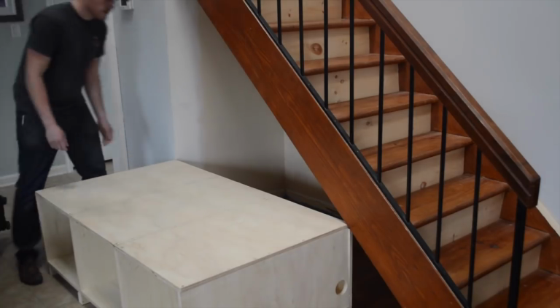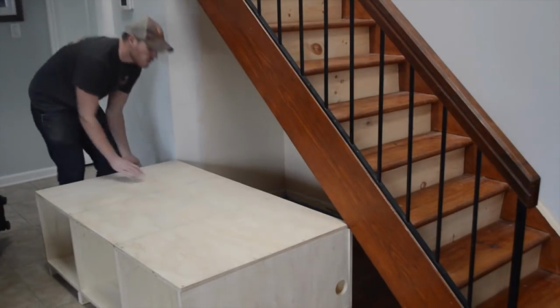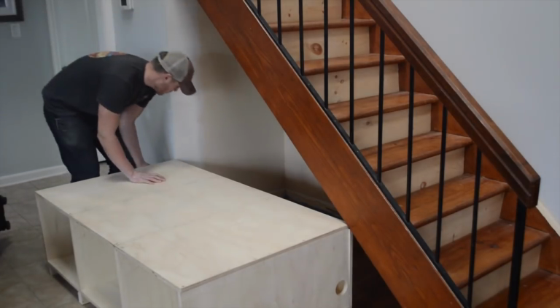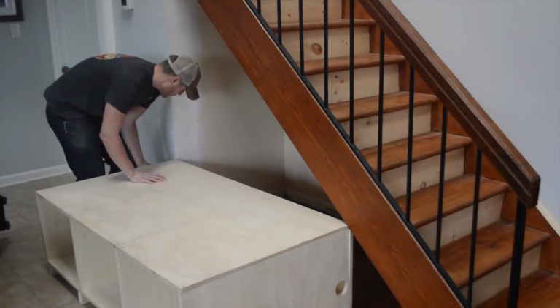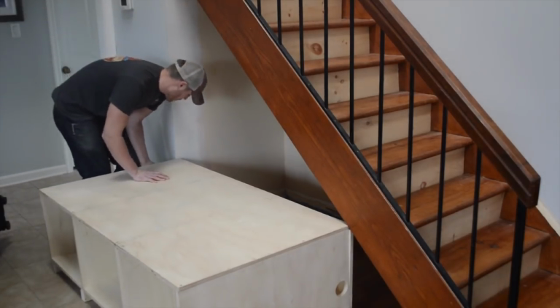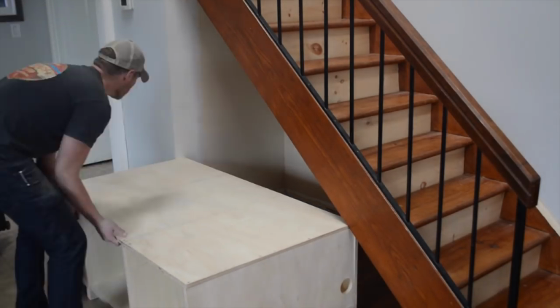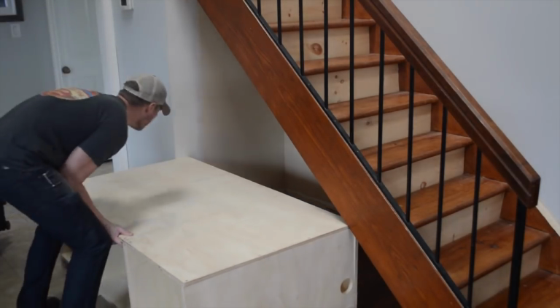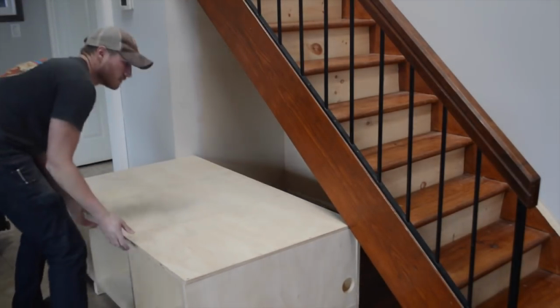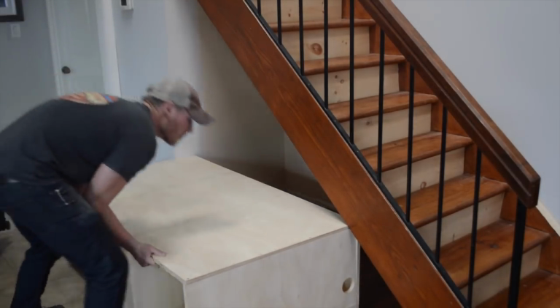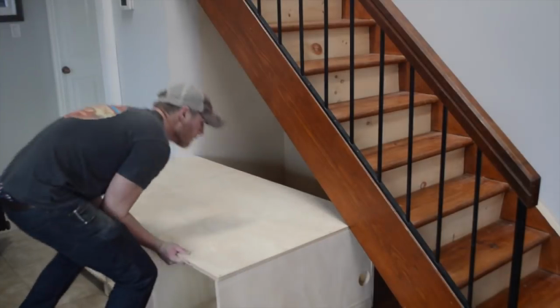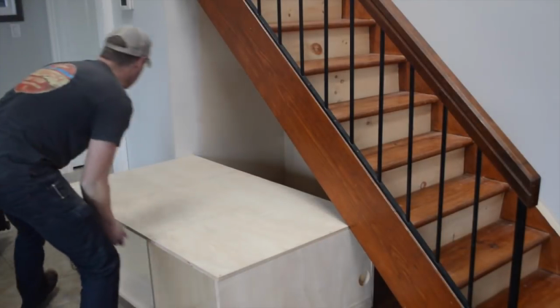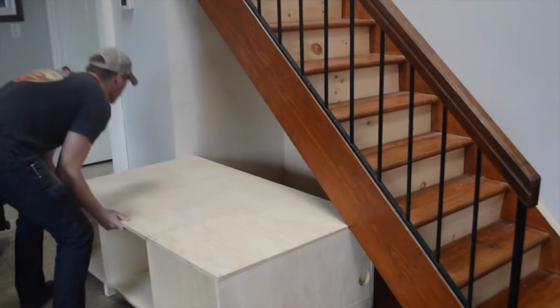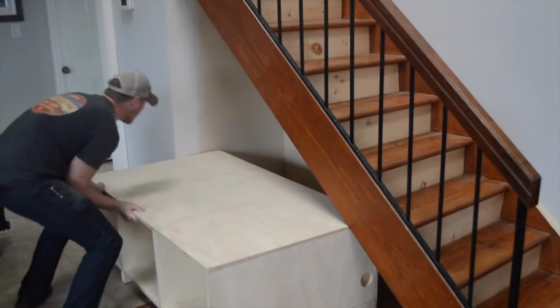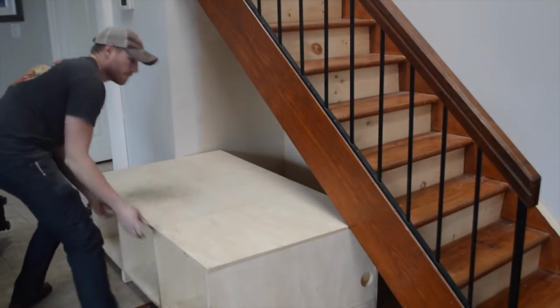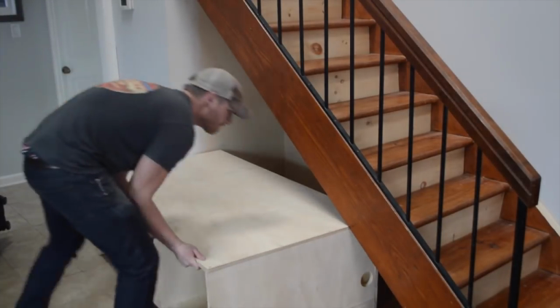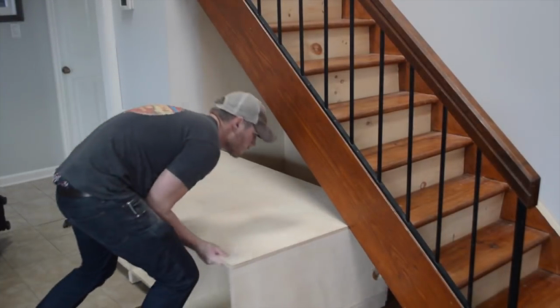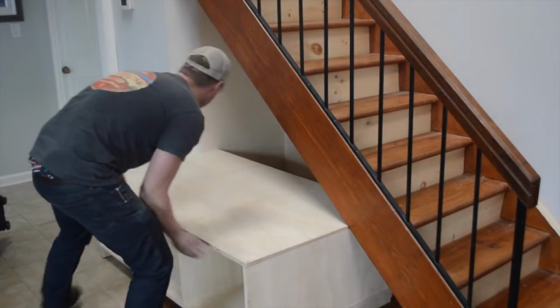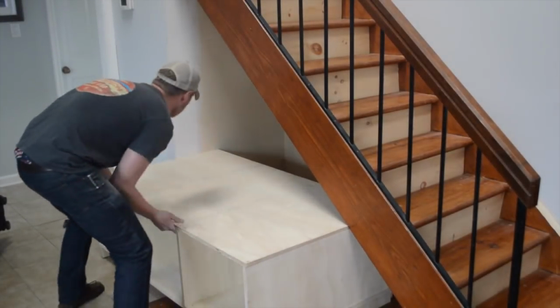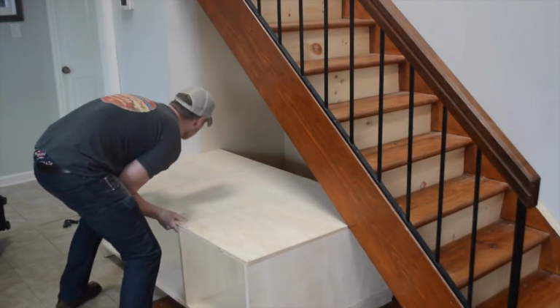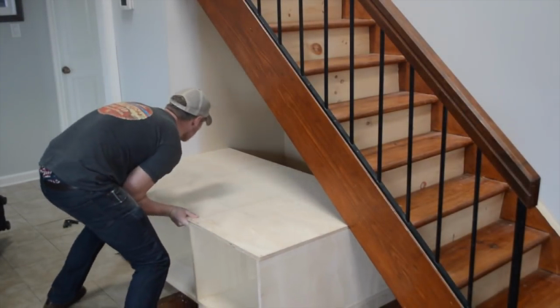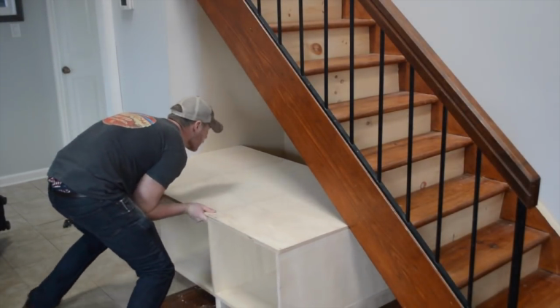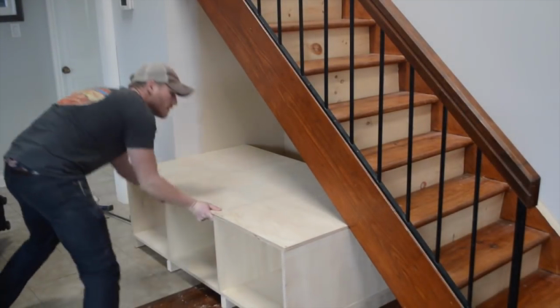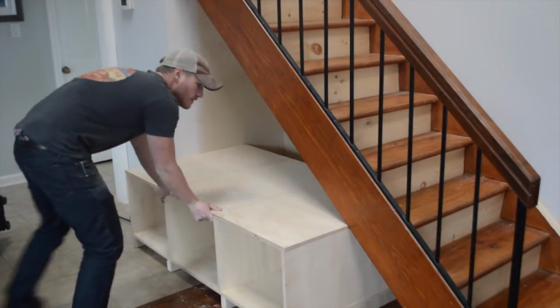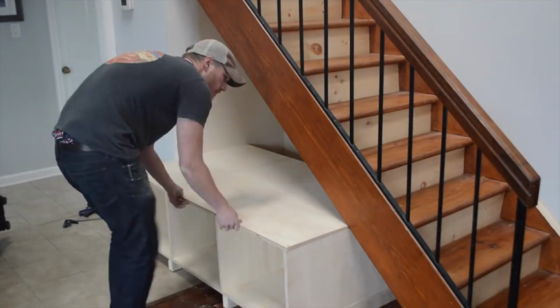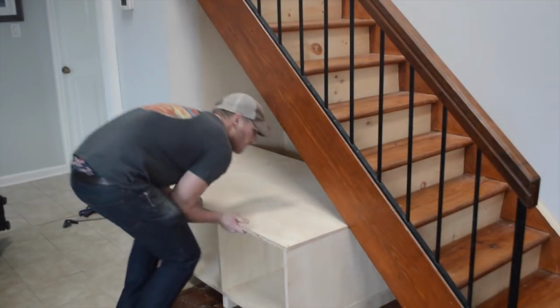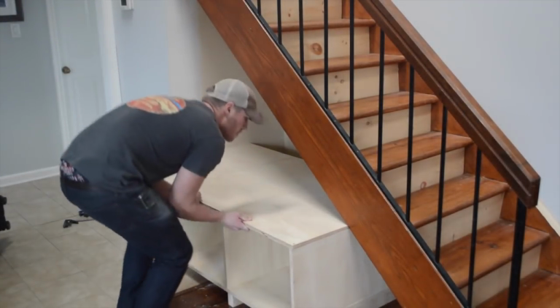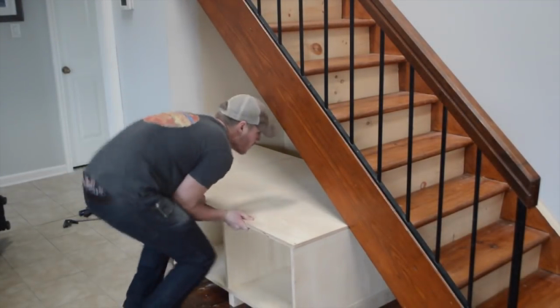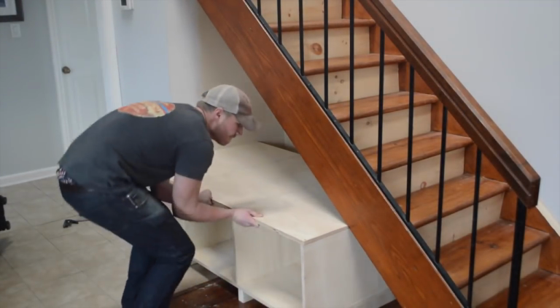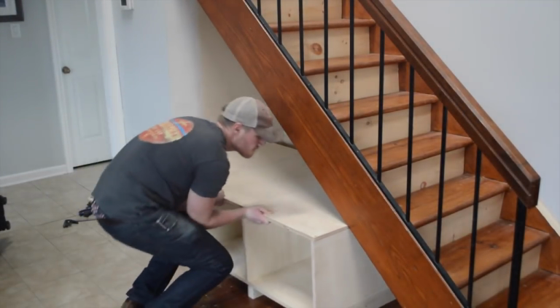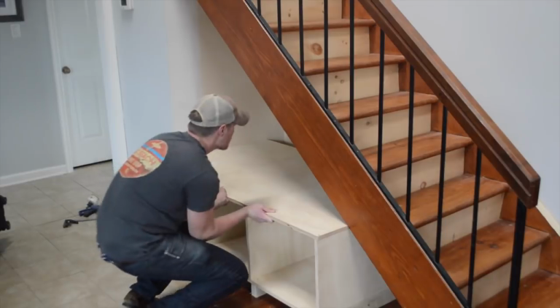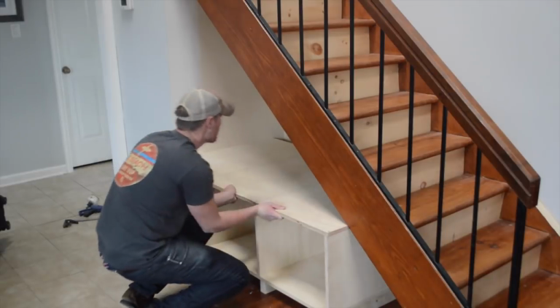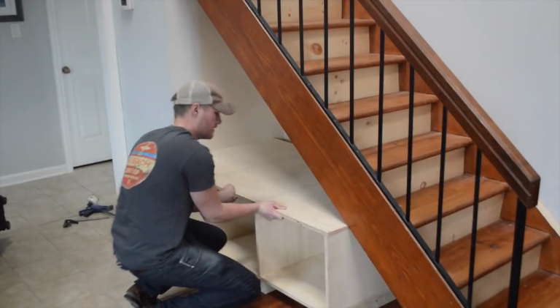Sliding the bench in had to be the sketchiest part of the build. Don't worry if it doesn't fit — you can sand the corner down and slide it in a lot easier. Don't worry, you'll be trimming this out later.